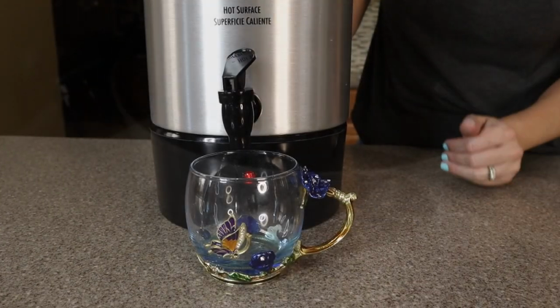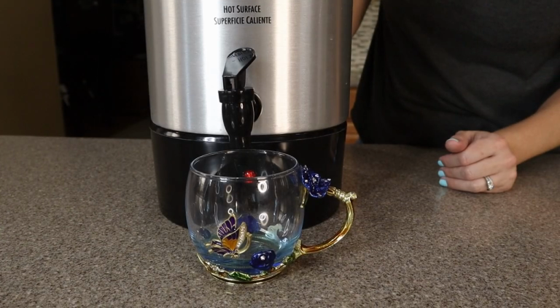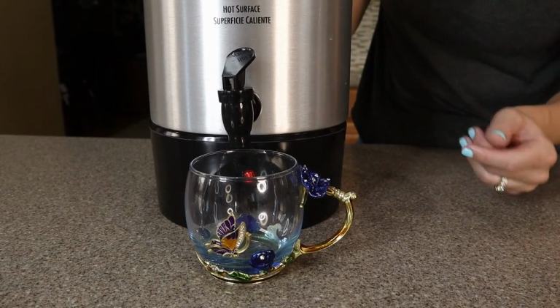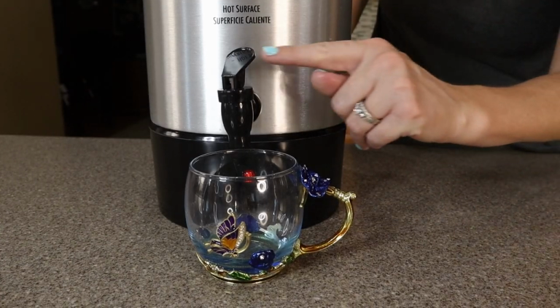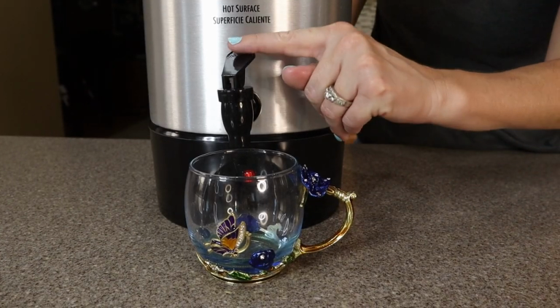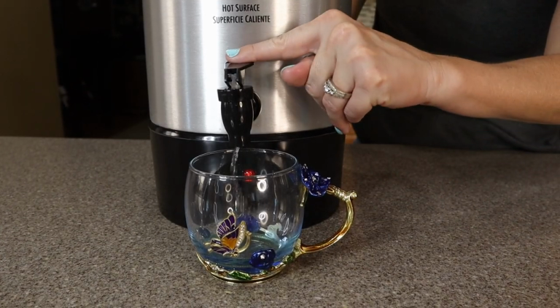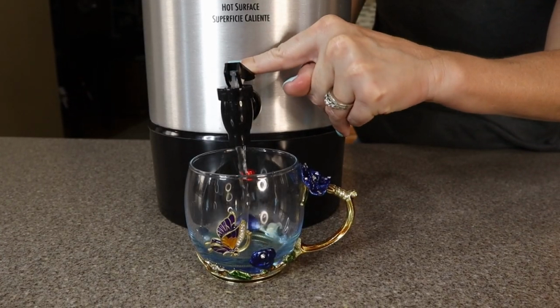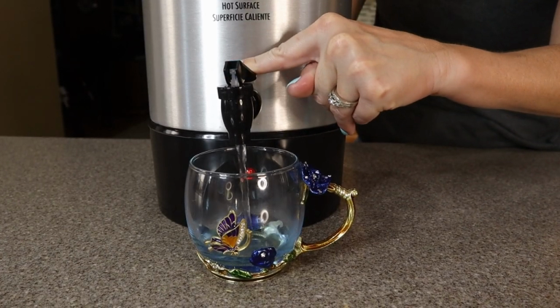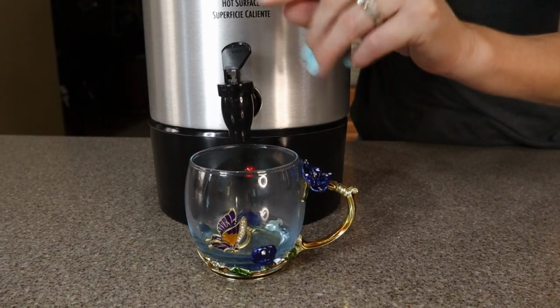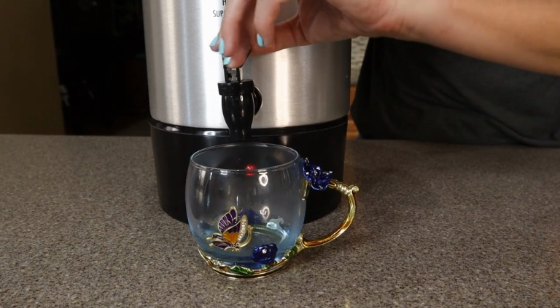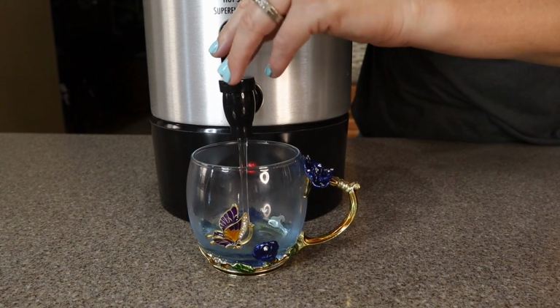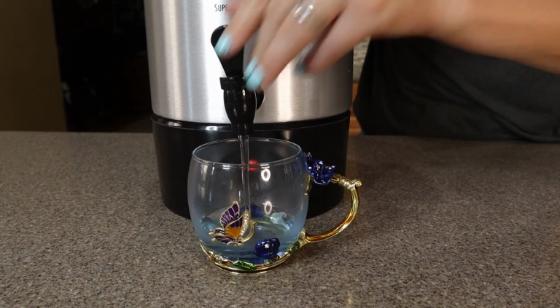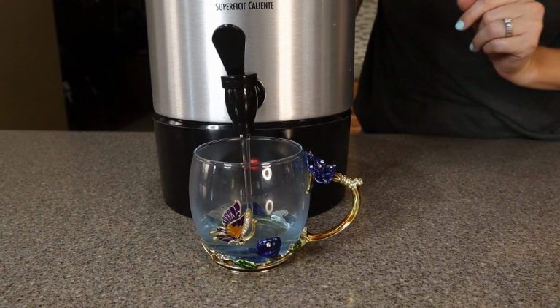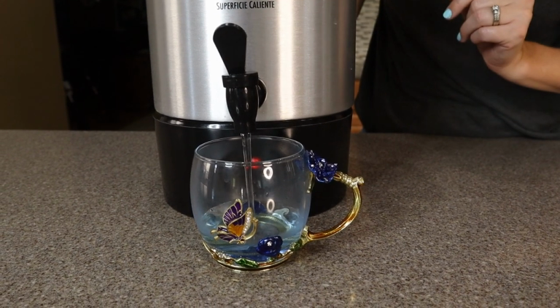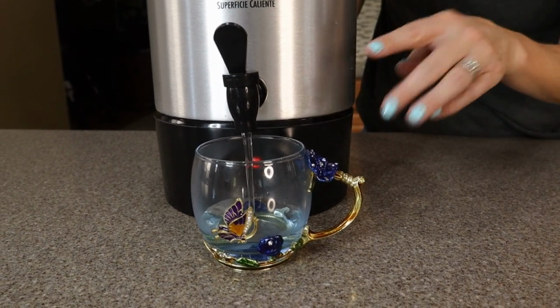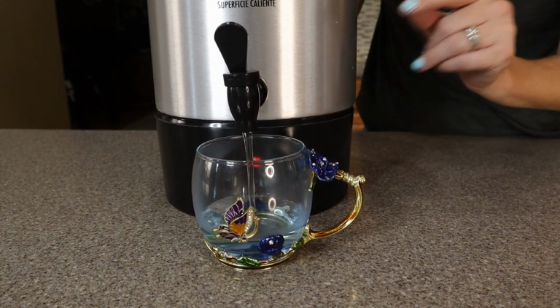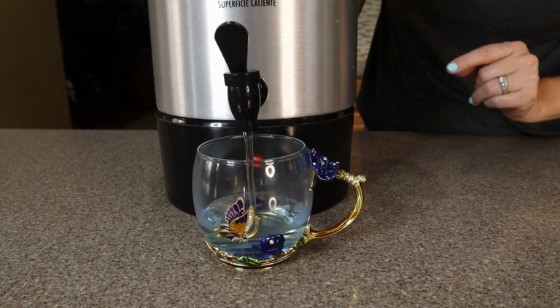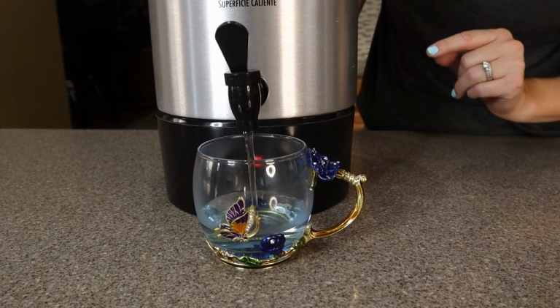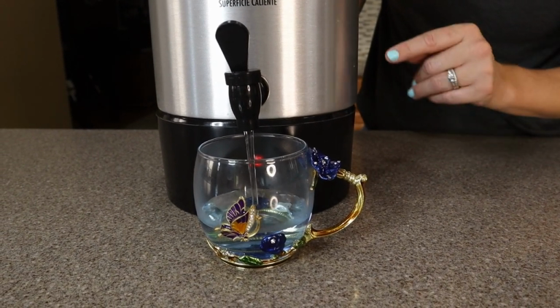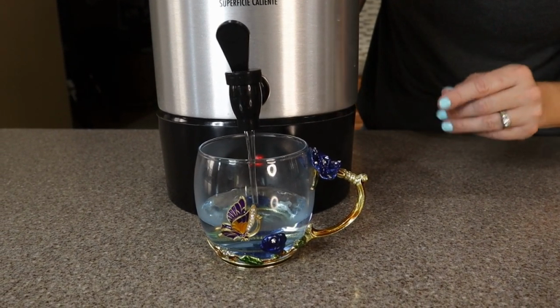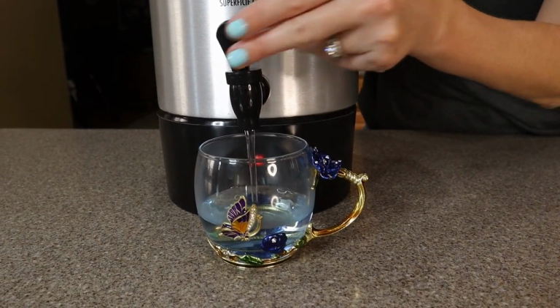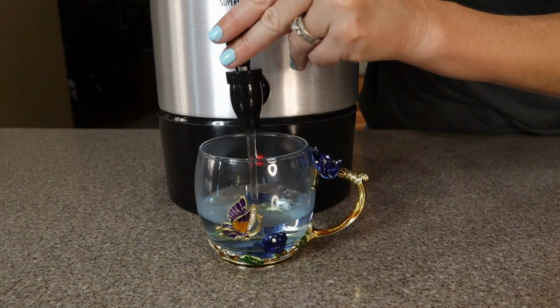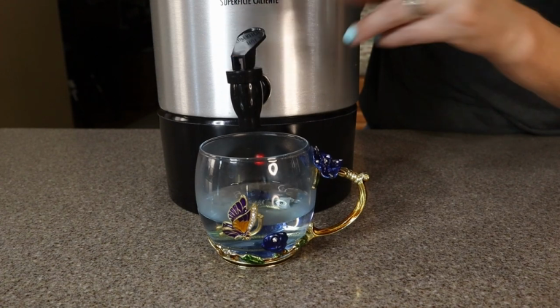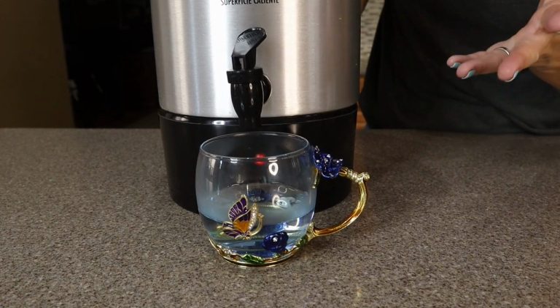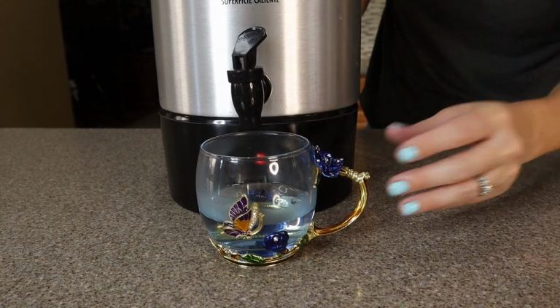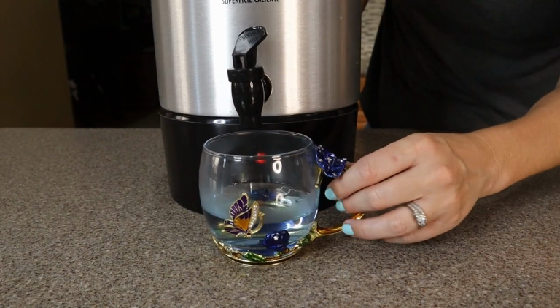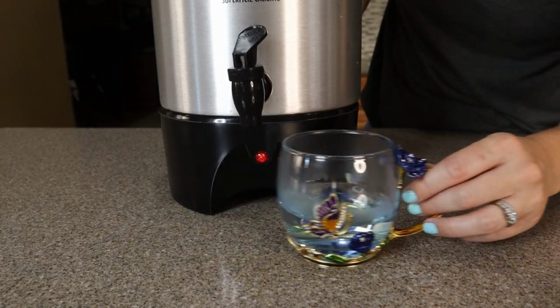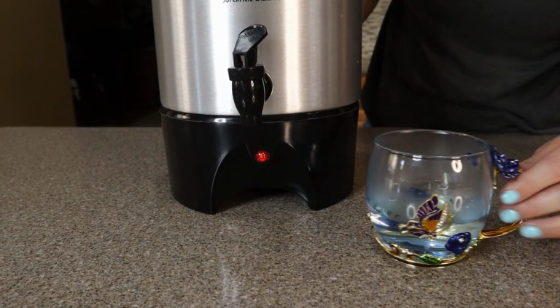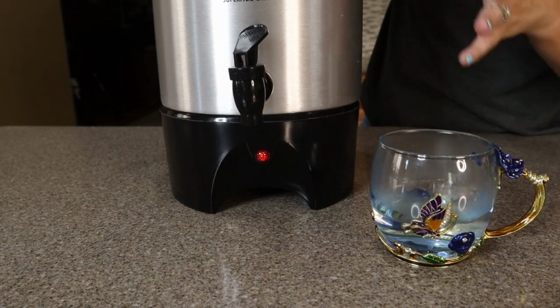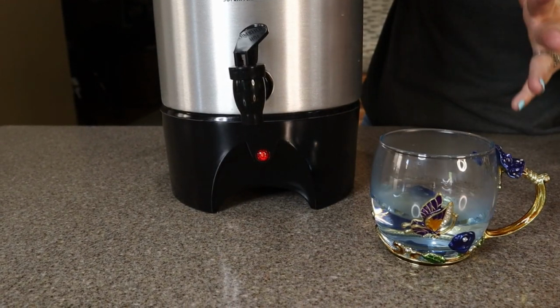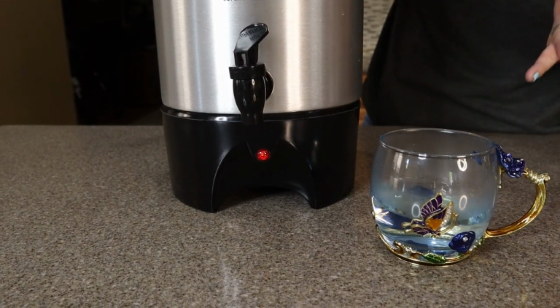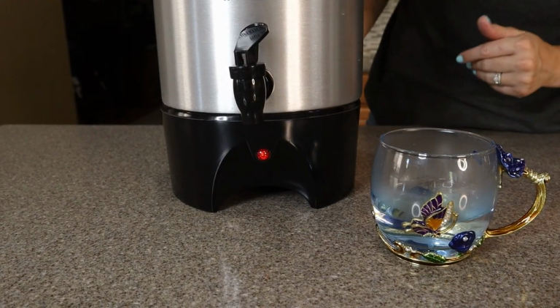Pouring is really easy for your guests — they can either just push down on the lever or pull it up nice and tight. I don't have very much water in here so it's pouring a little slow, but all around this is a great coffee urn for any large events you're hosting.